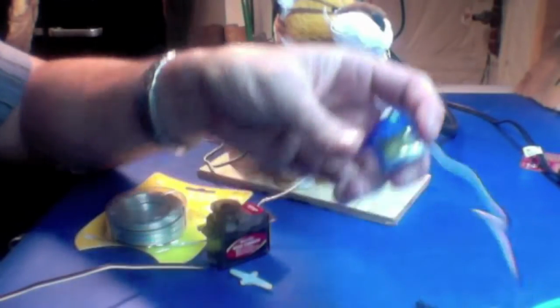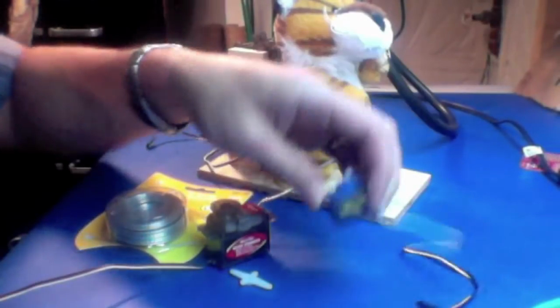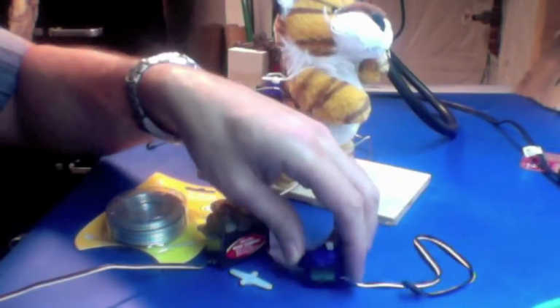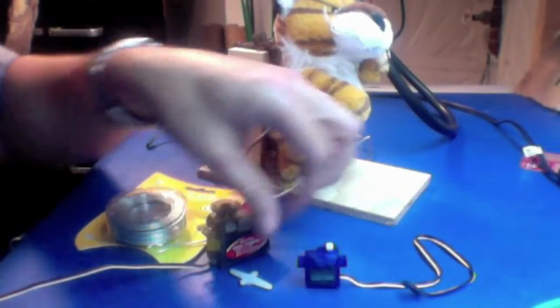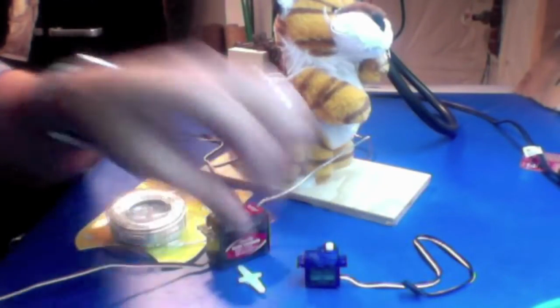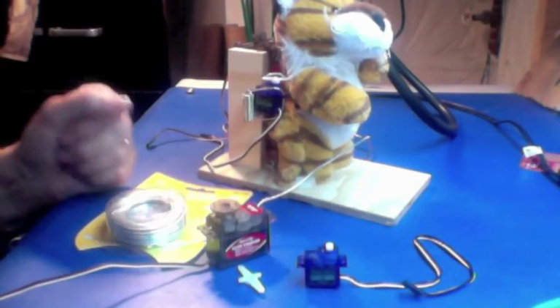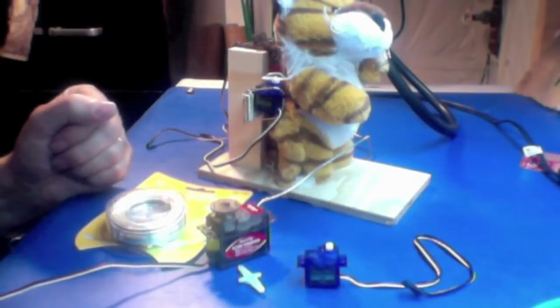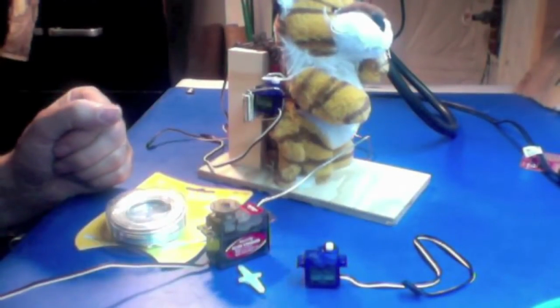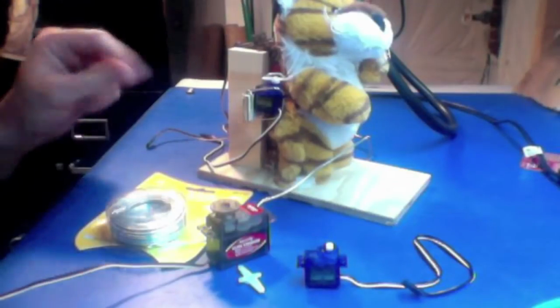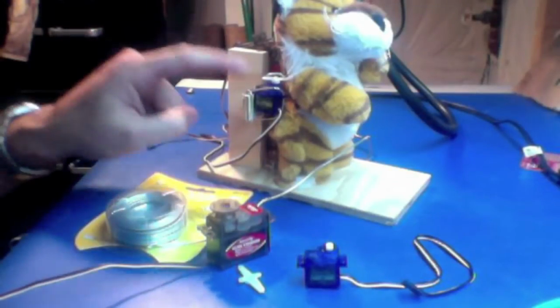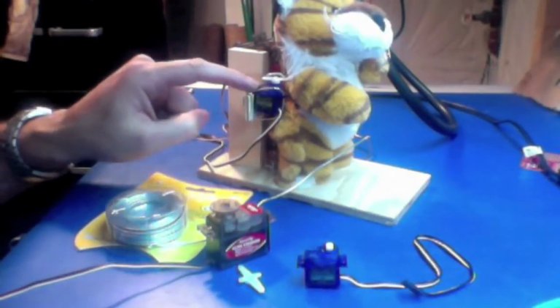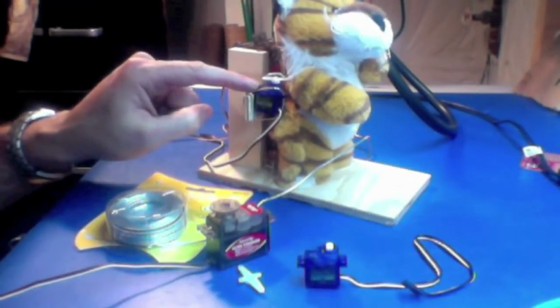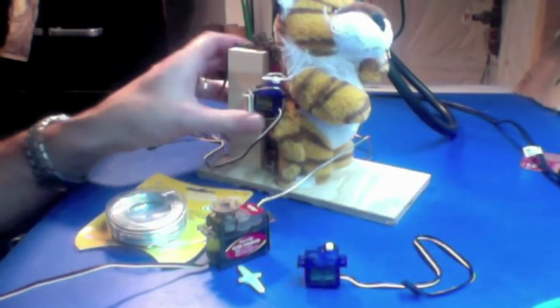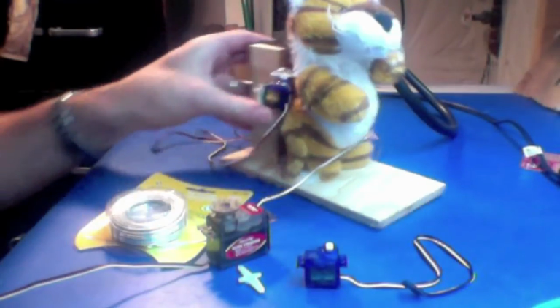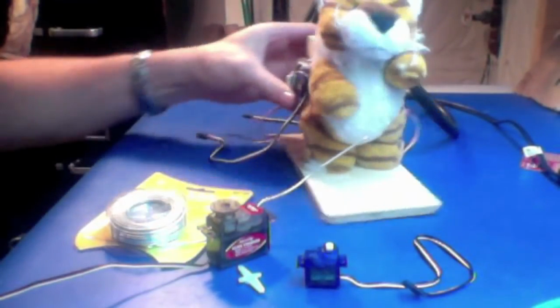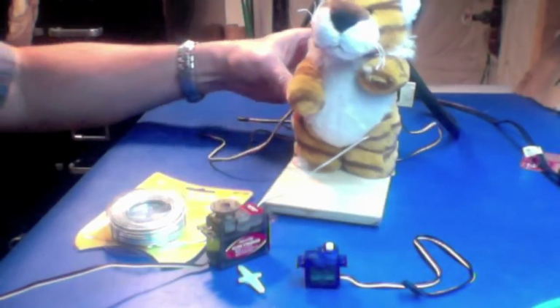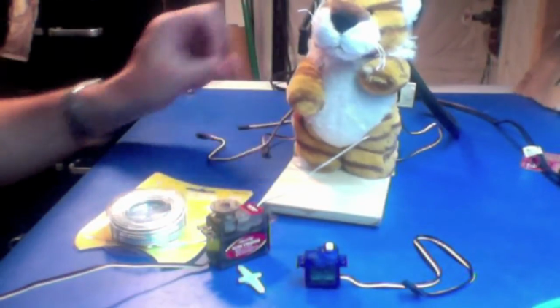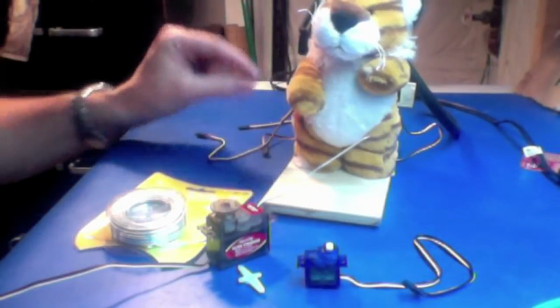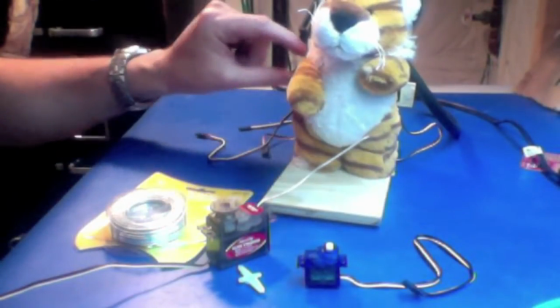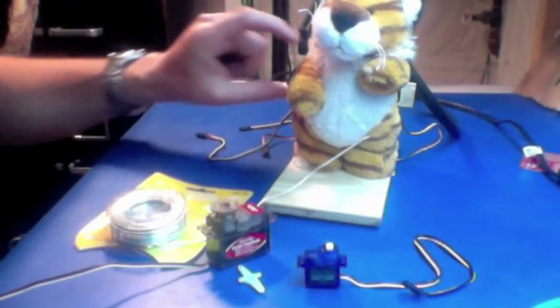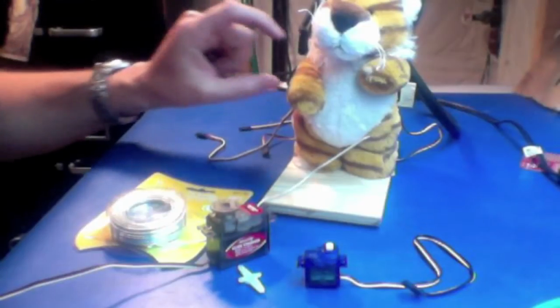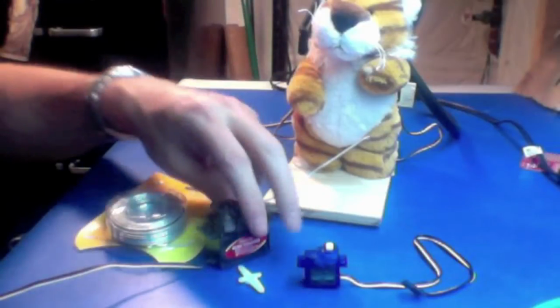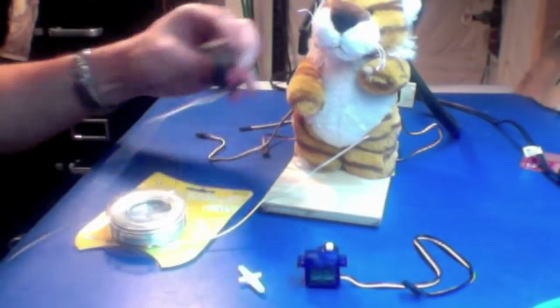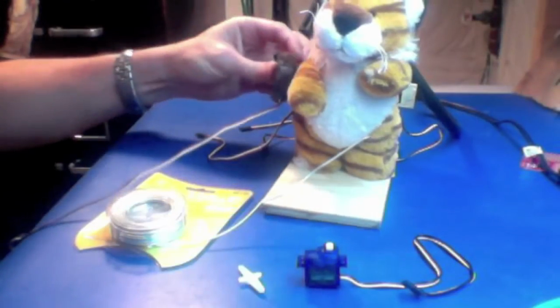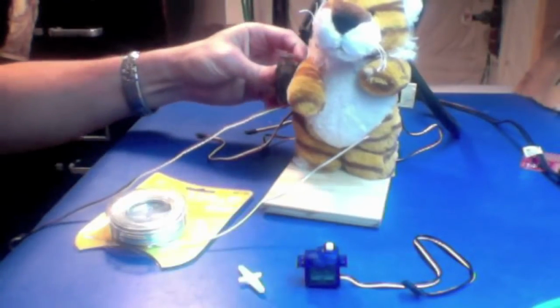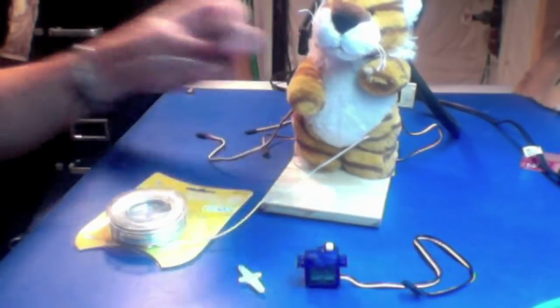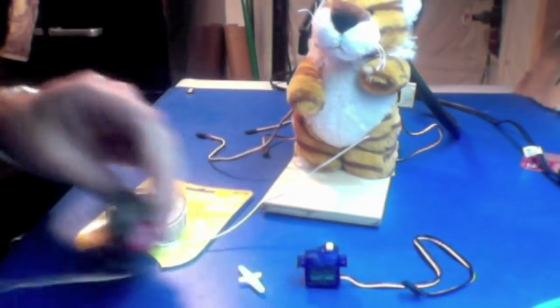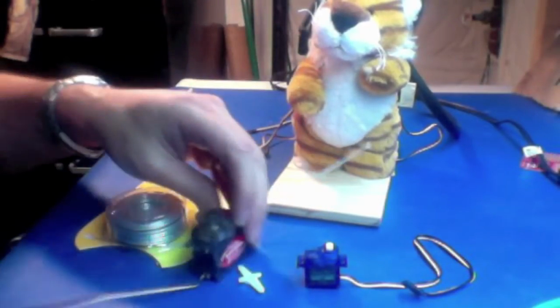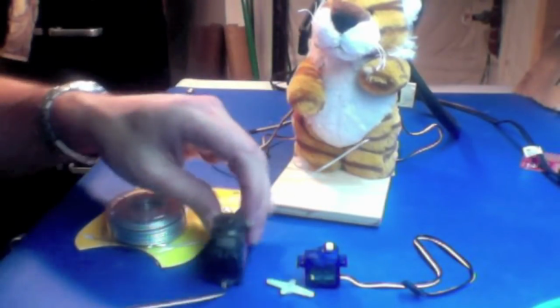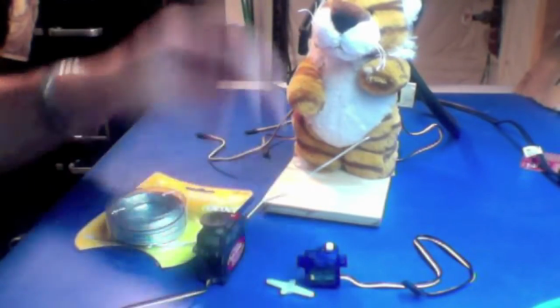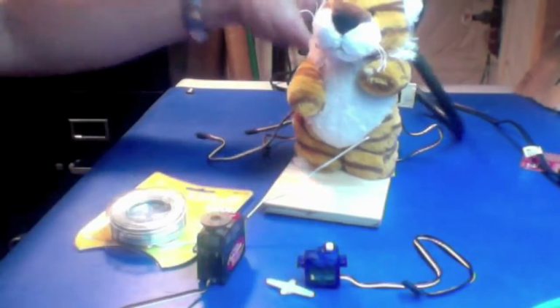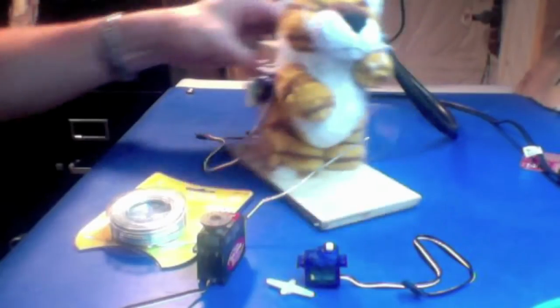I used the small micro-sized servos on the arms because it makes them a little more hidden. If you use the large ones there, it's easier to spot those motors. But it doesn't really matter — the concept is the same.